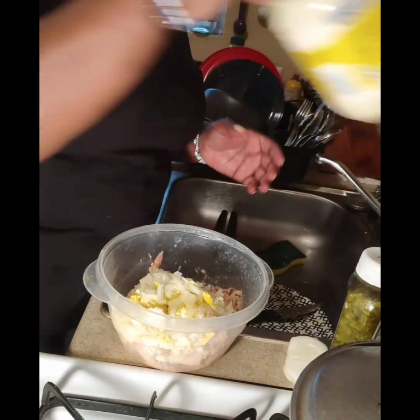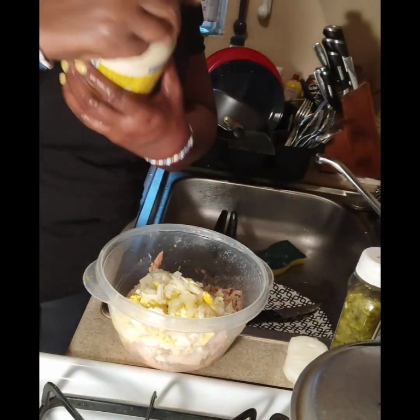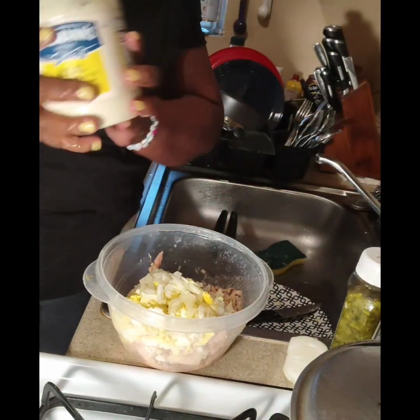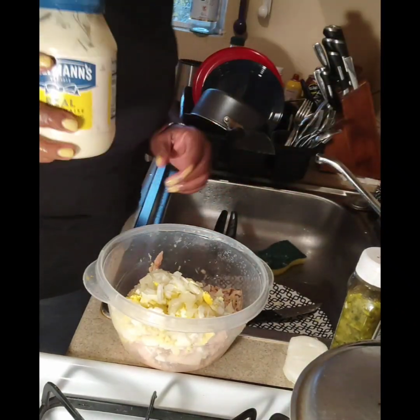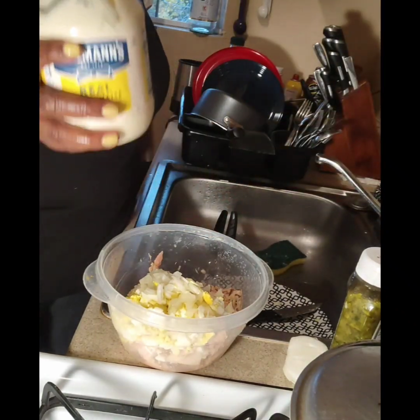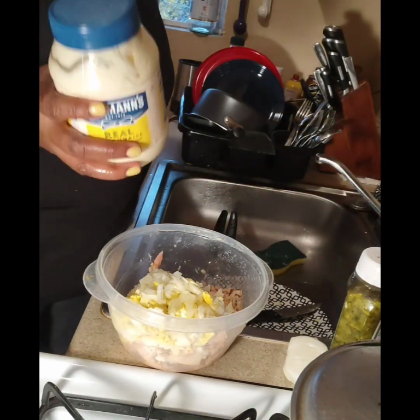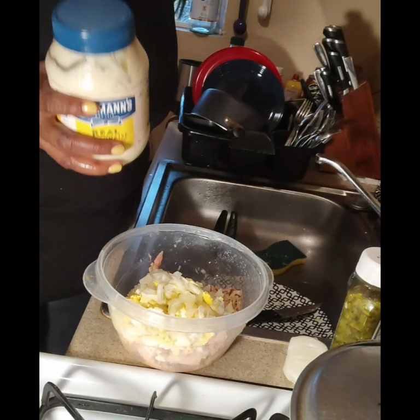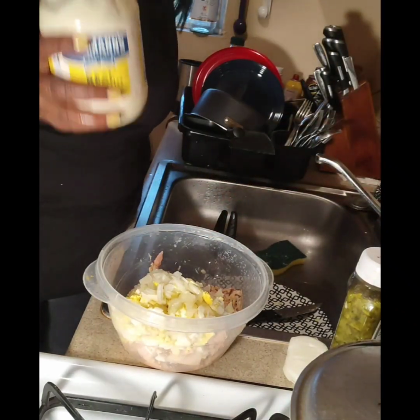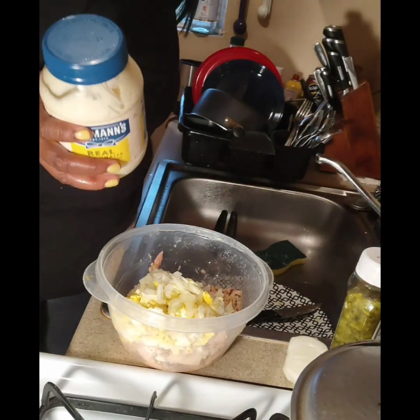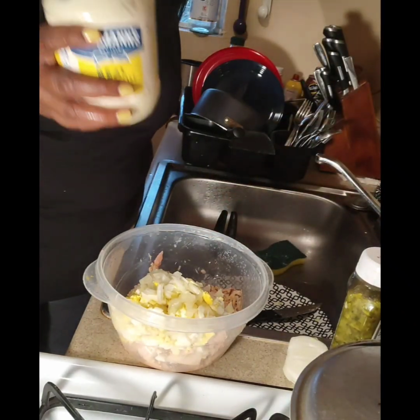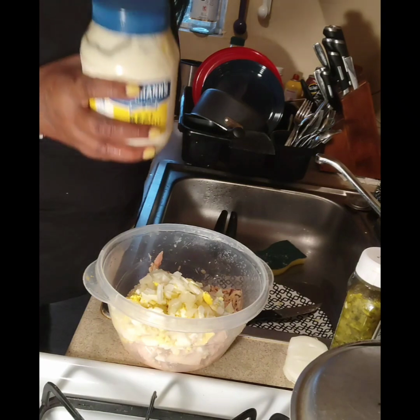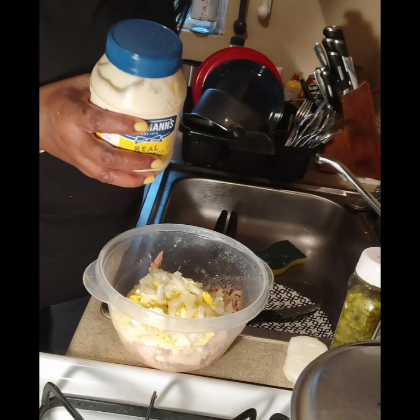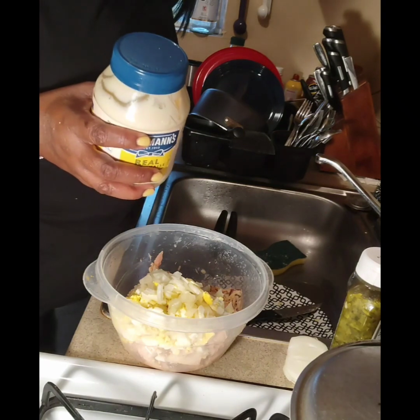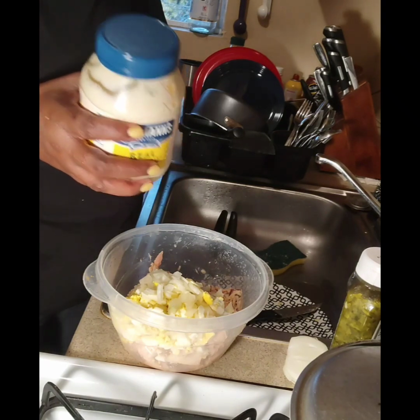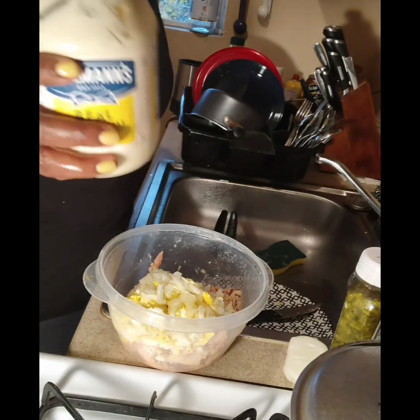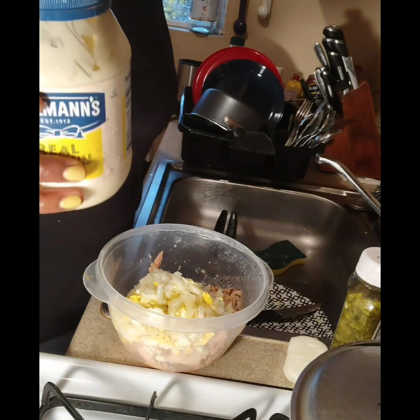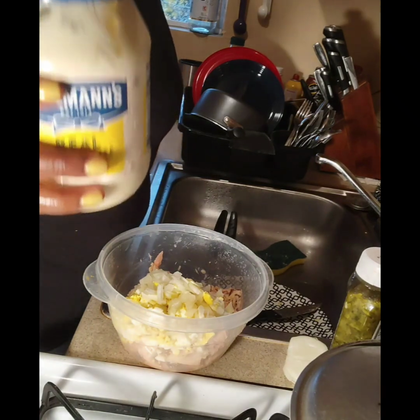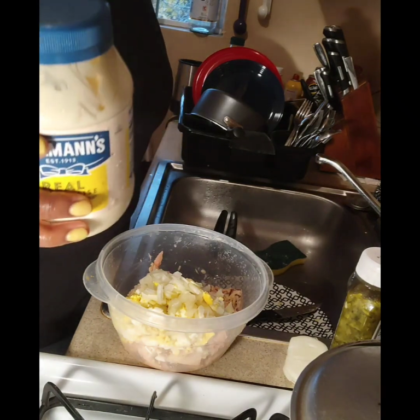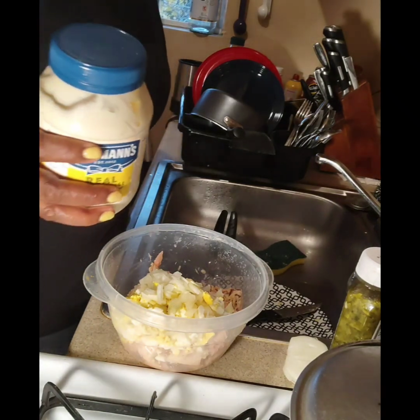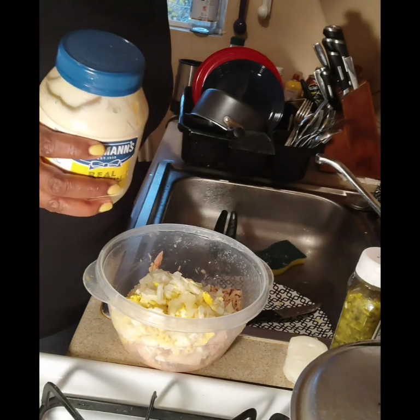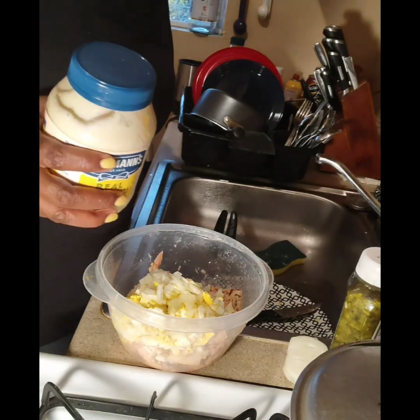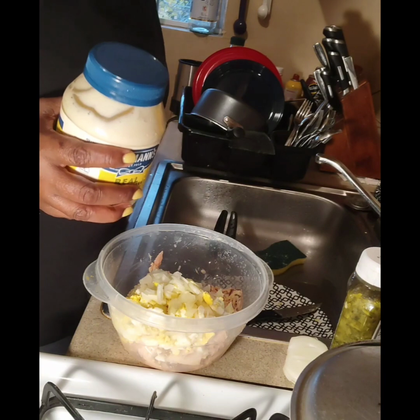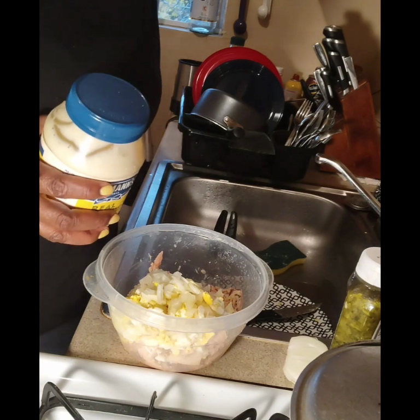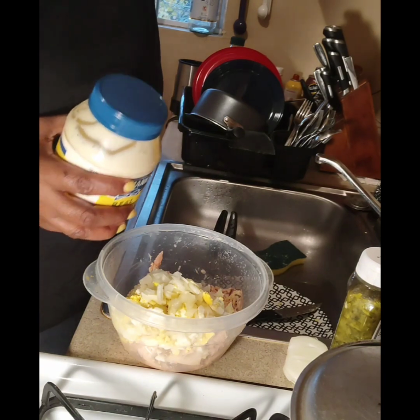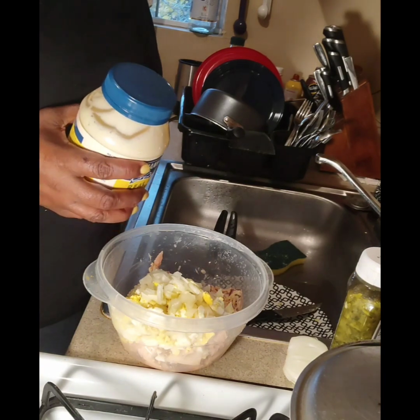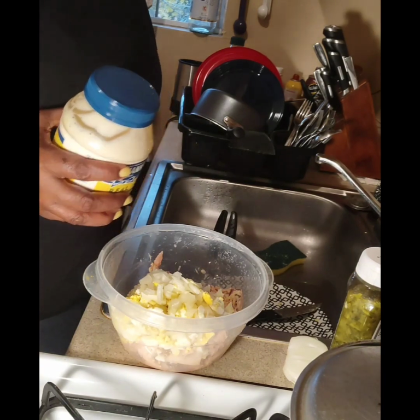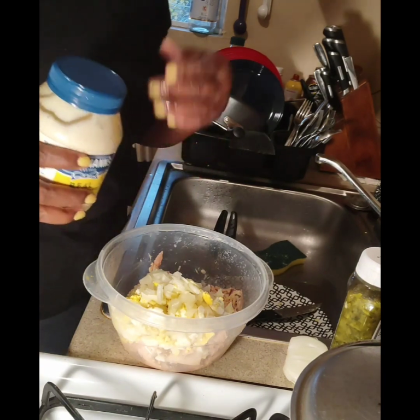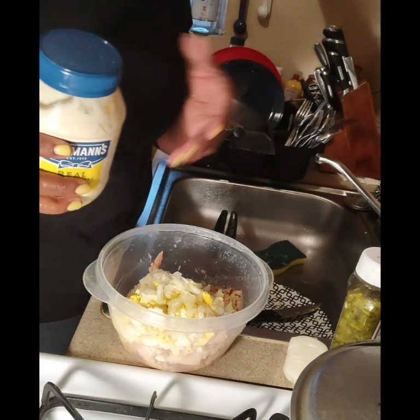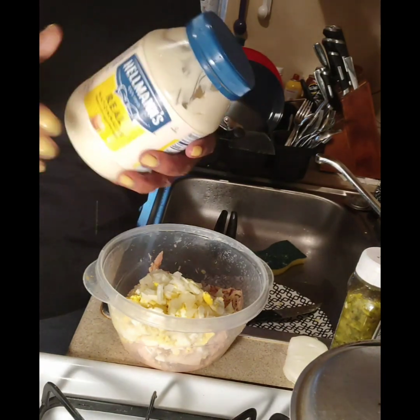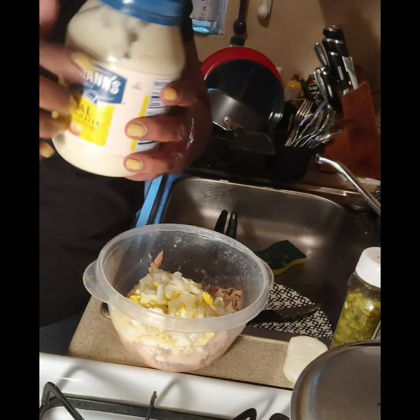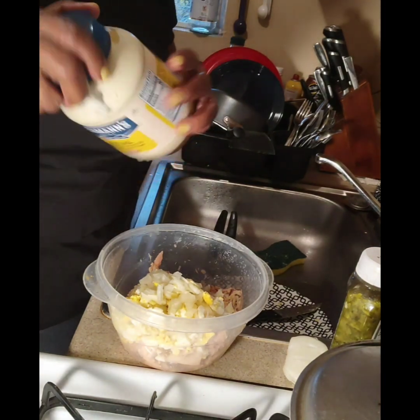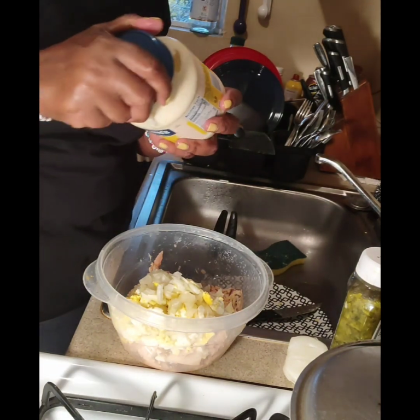I'm going to be using Hellman's mayo — this is the only thing I use in my tuna, as well as in my potato salad. Hellman's. I don't use Miracle Whip or sandwich spread, I use Hellman's mayo.